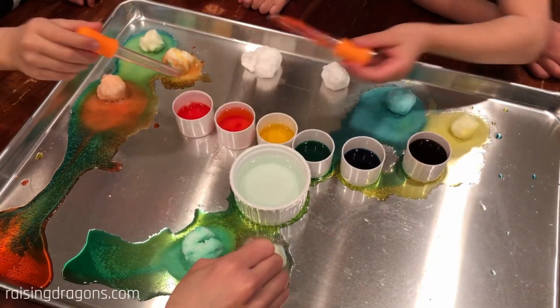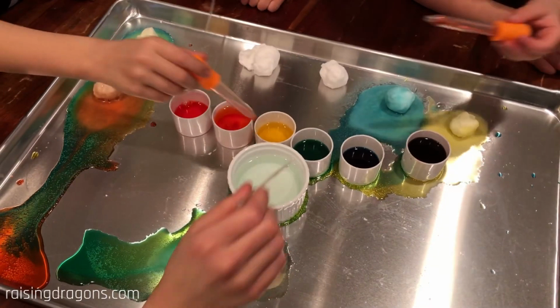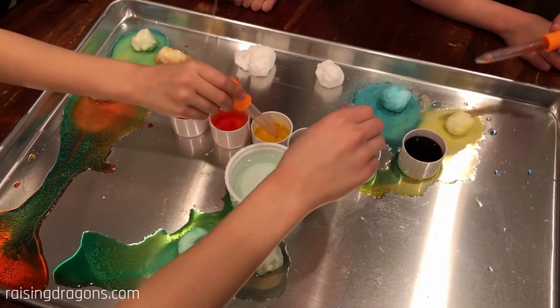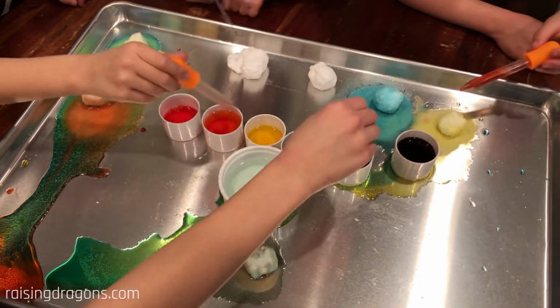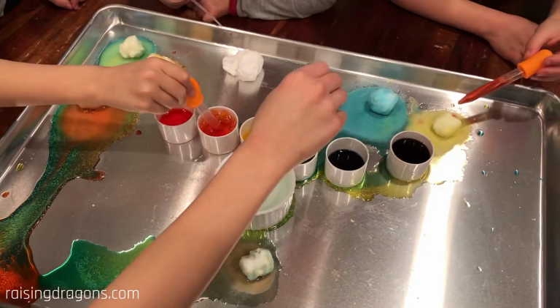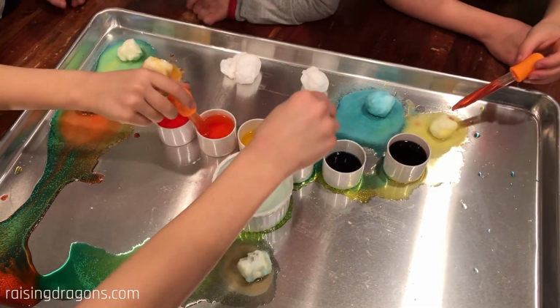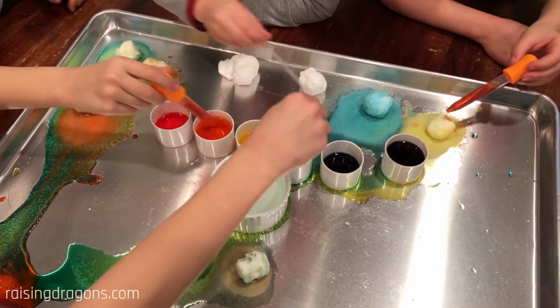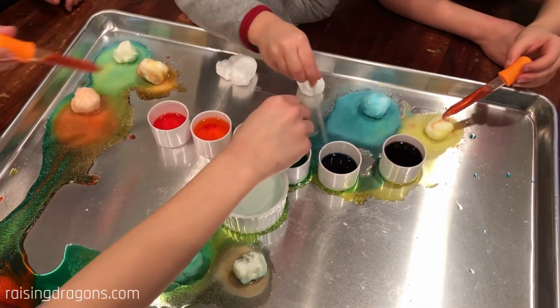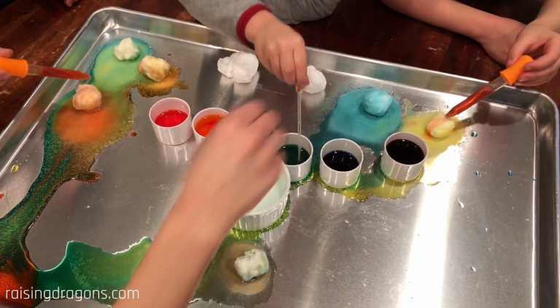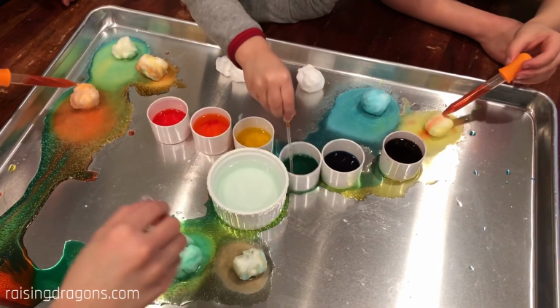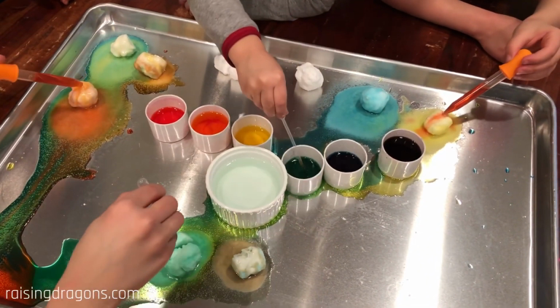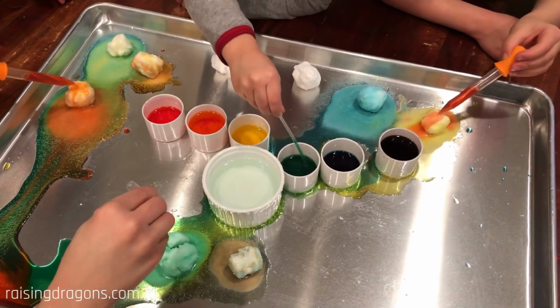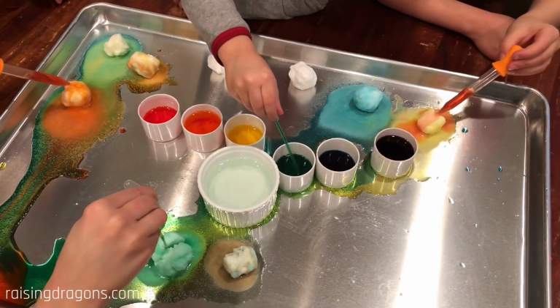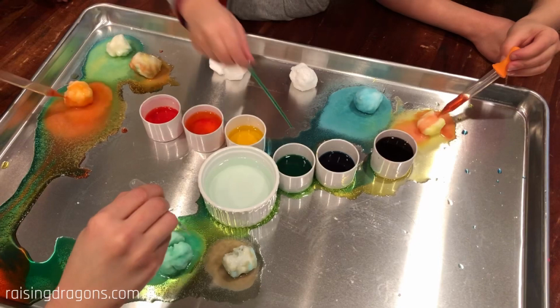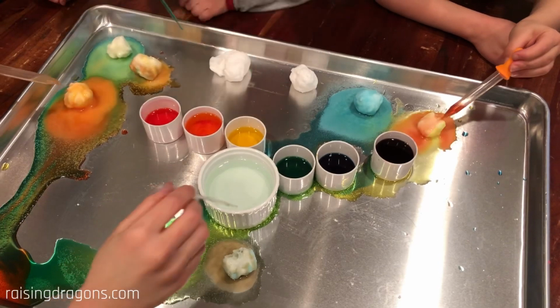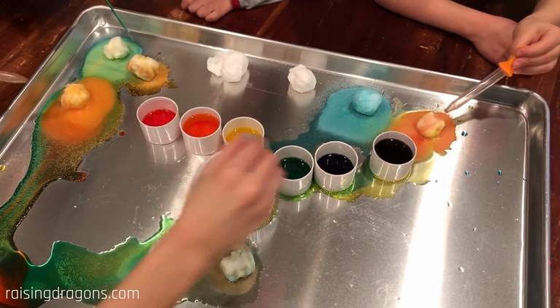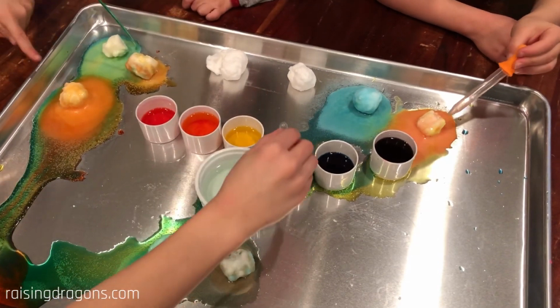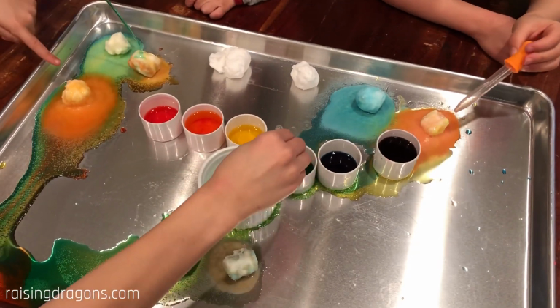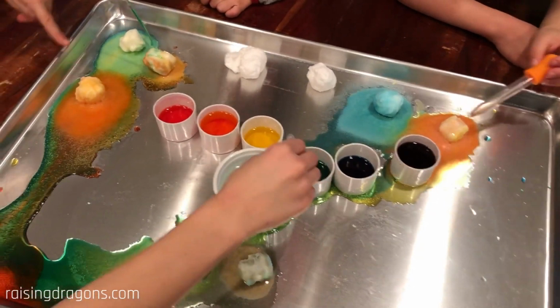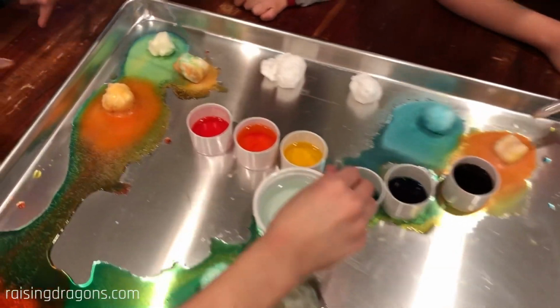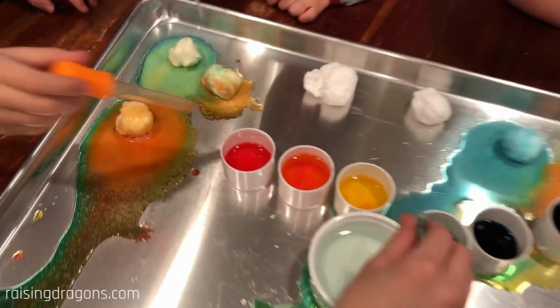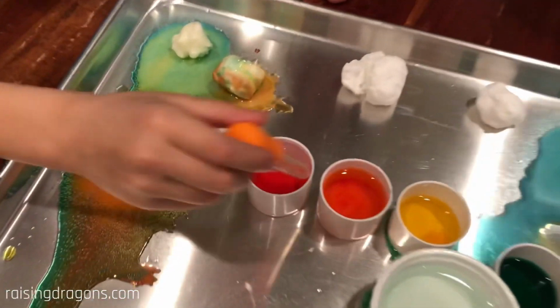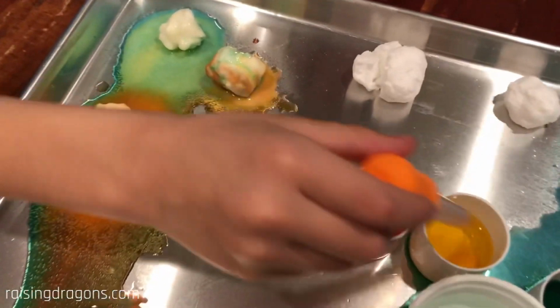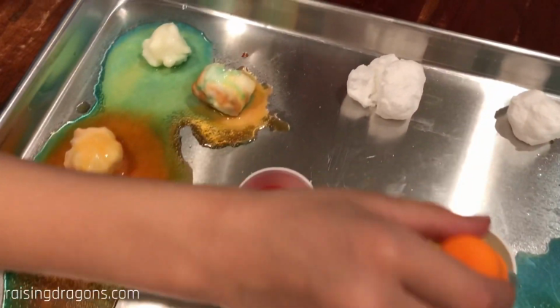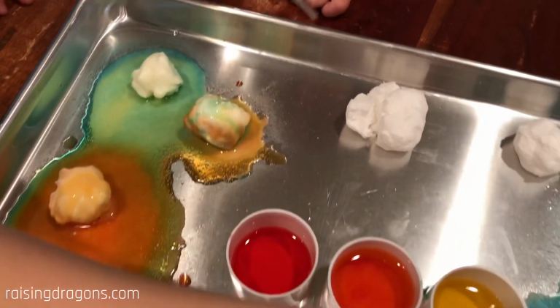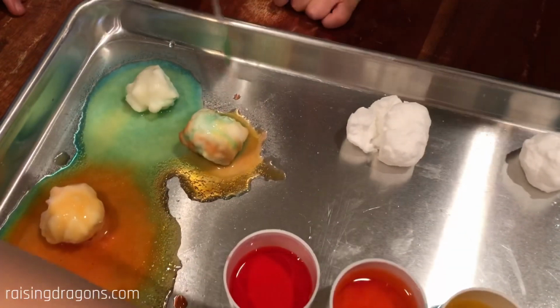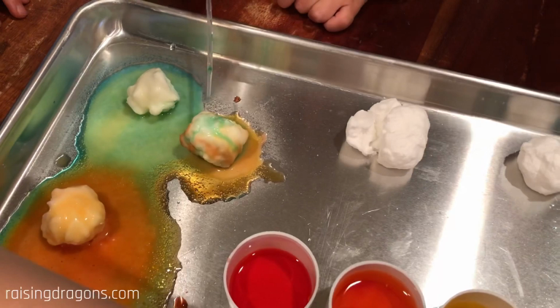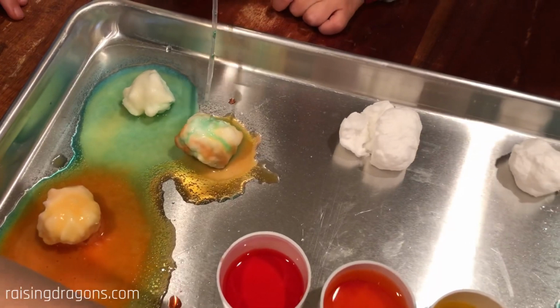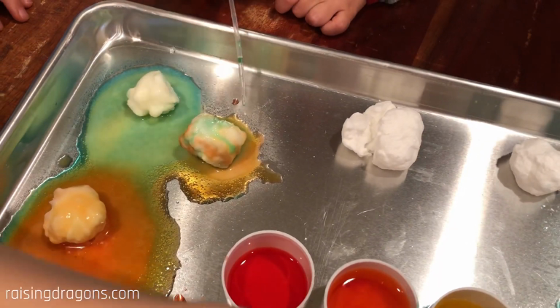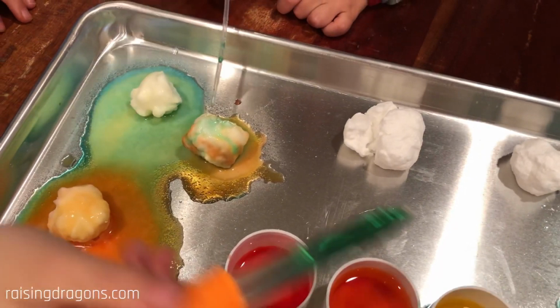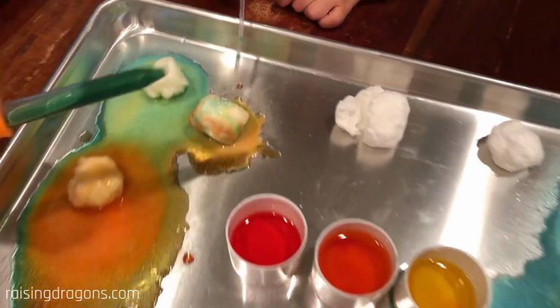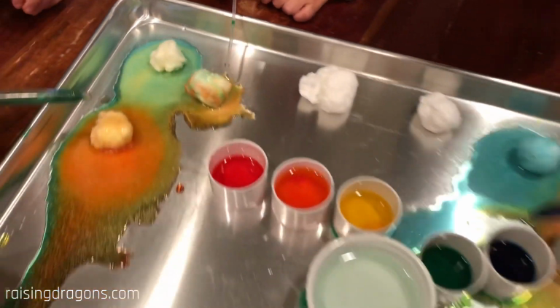Mommy, look at mine! Mommy, look at mine! Whoa! You can mix colors. Mom, look on the ground! Look, I'm just like squirting different colors. Look at this right here! Look at that right there!